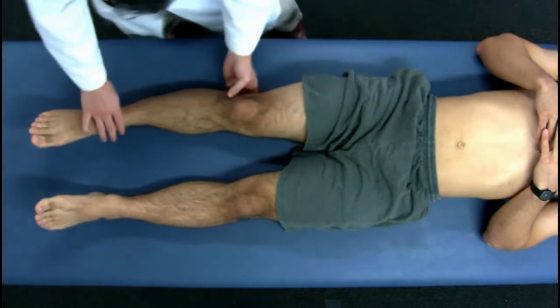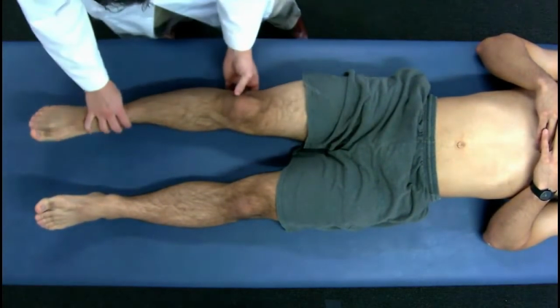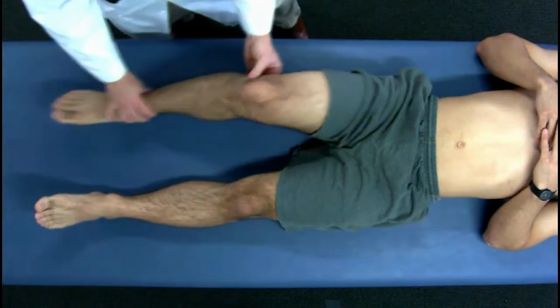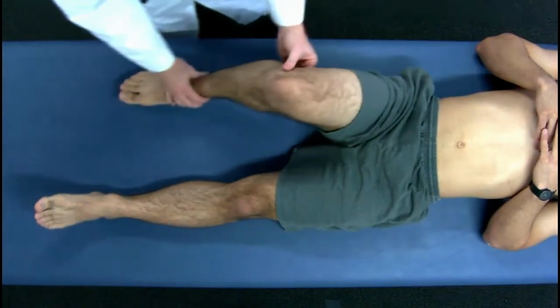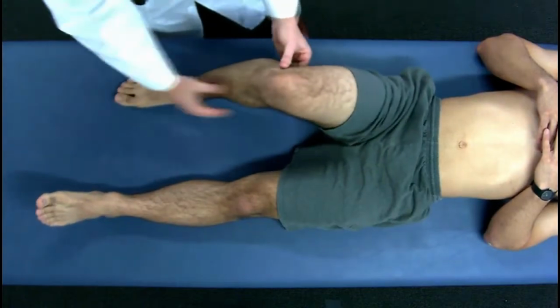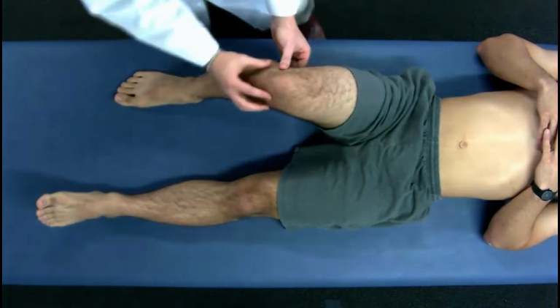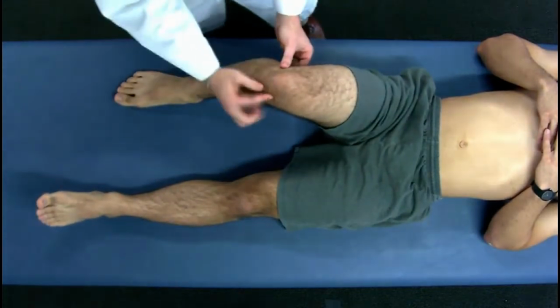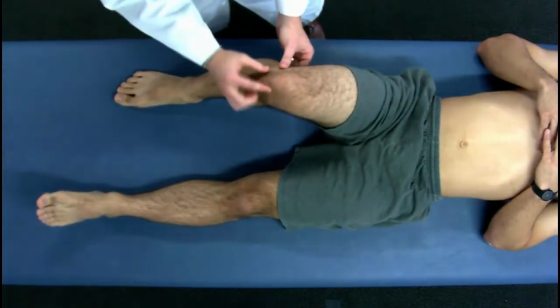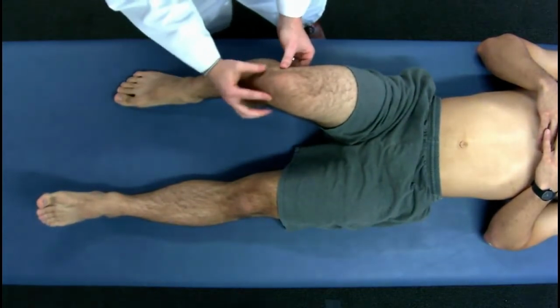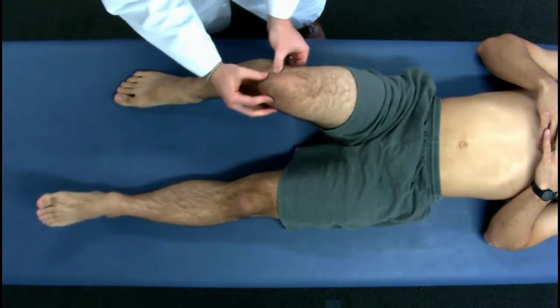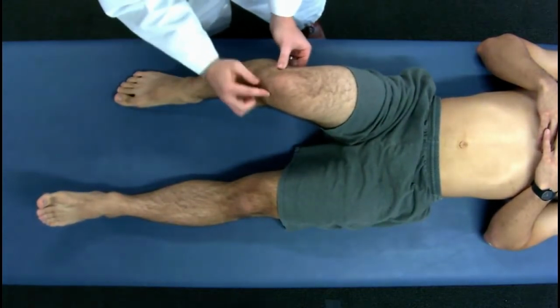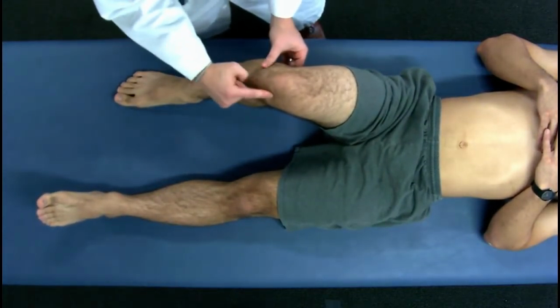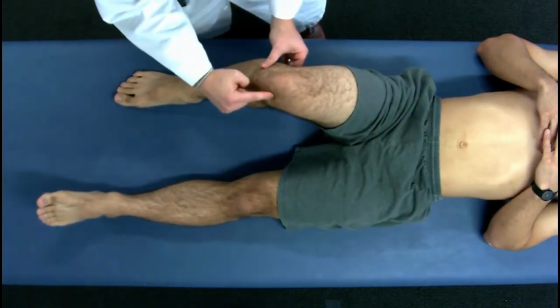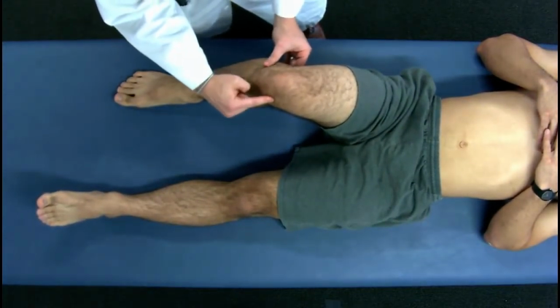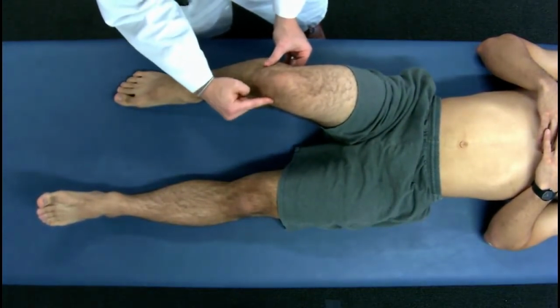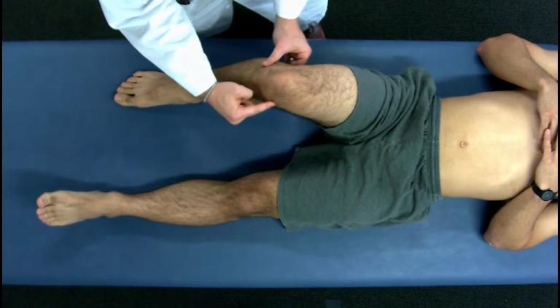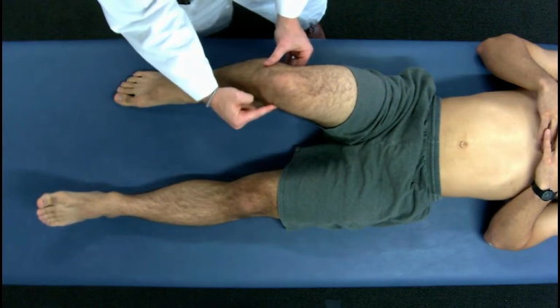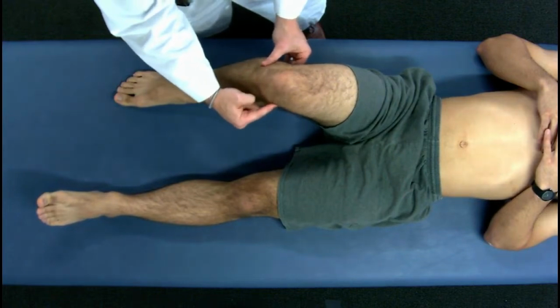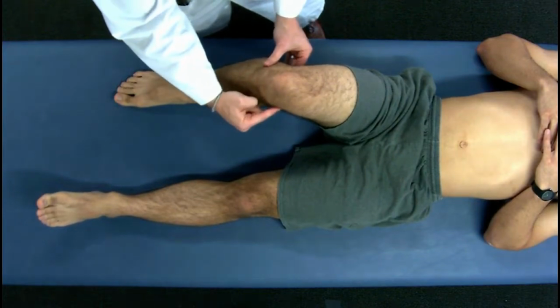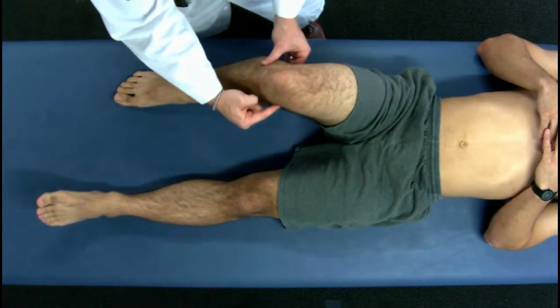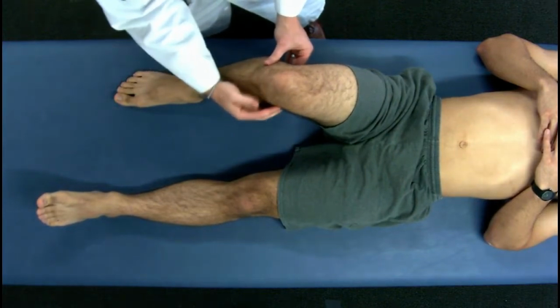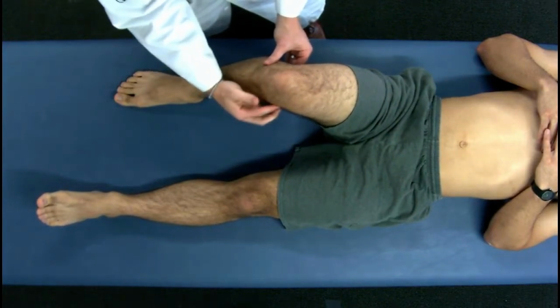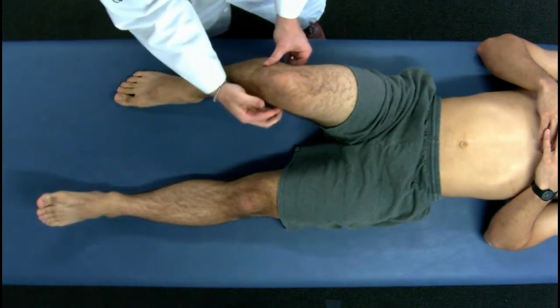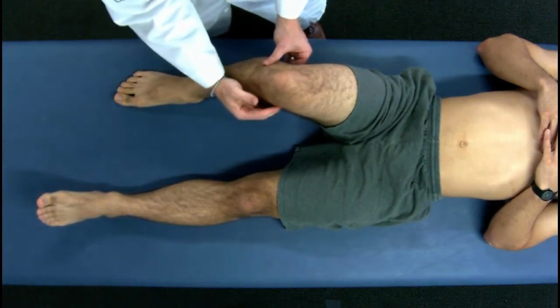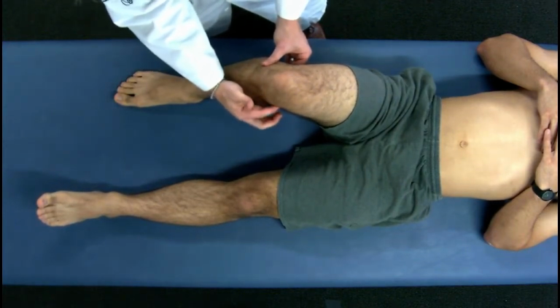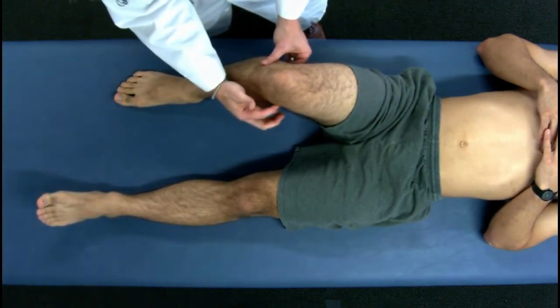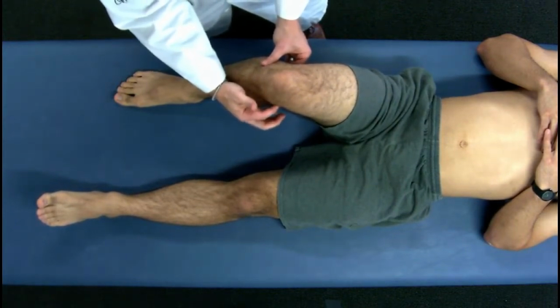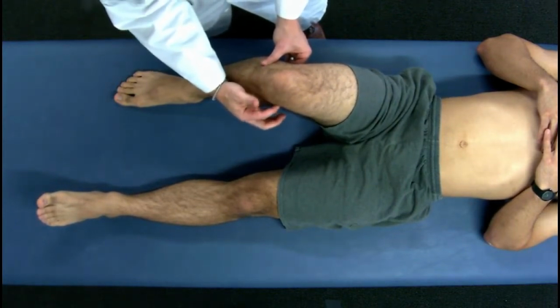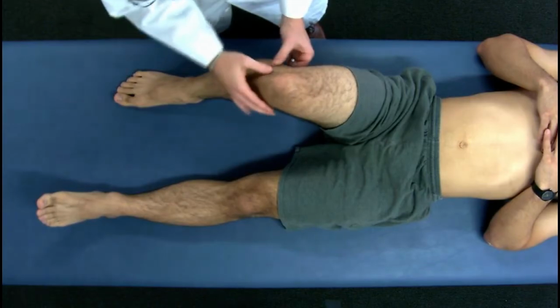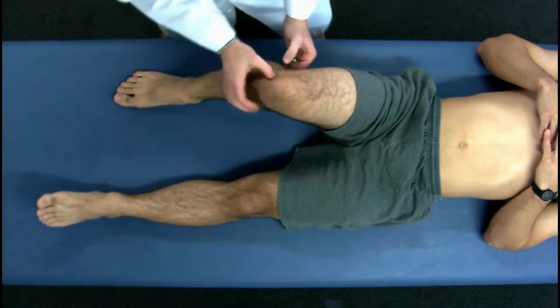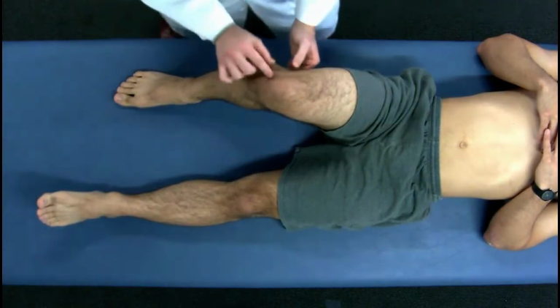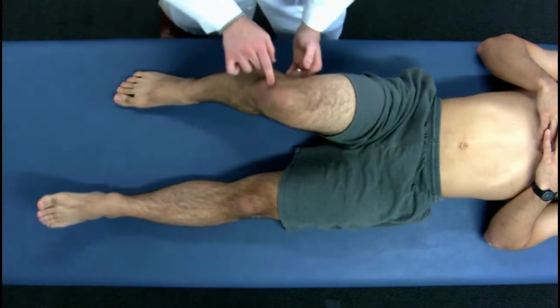The next thing you would check is joint line tenderness. Find the joint line medially, check for tenderness, and check laterally.